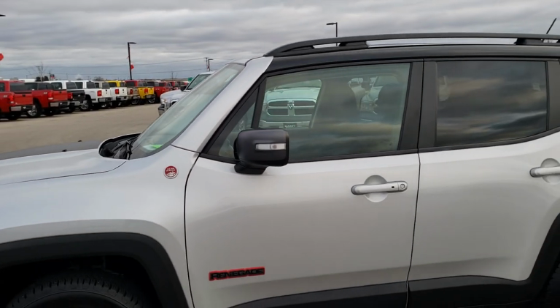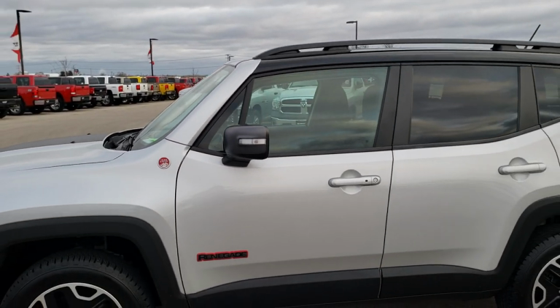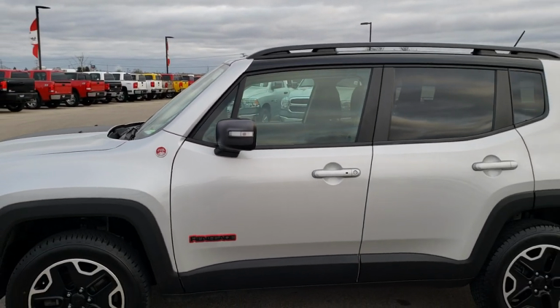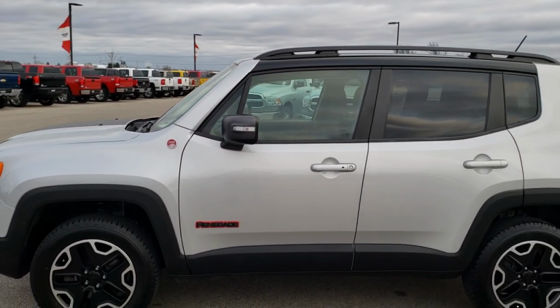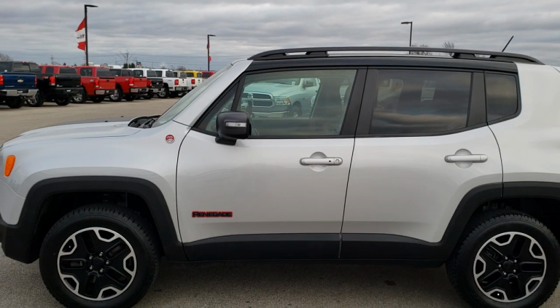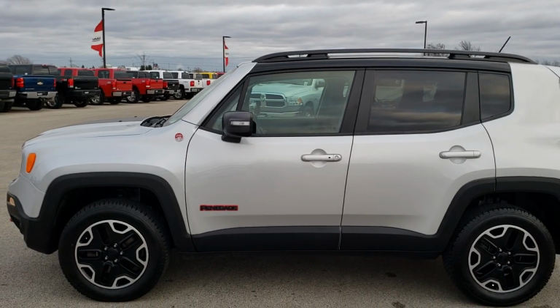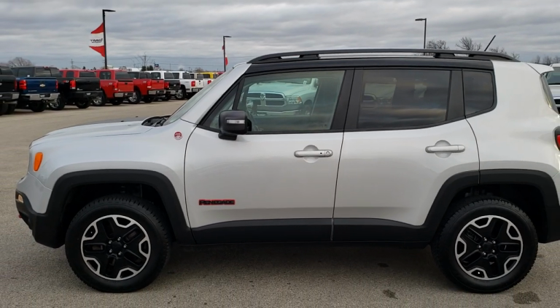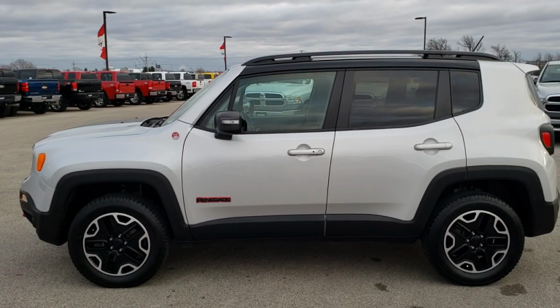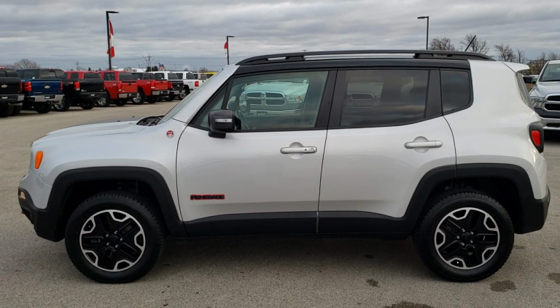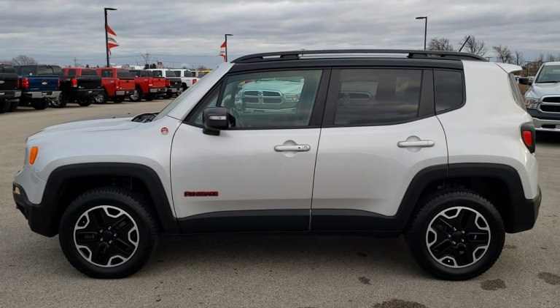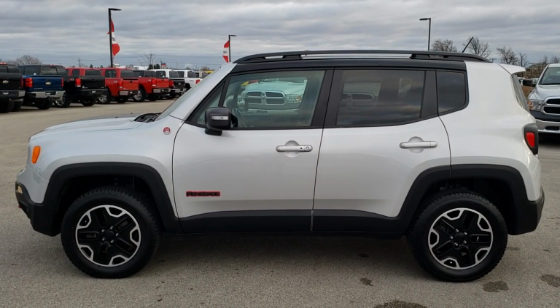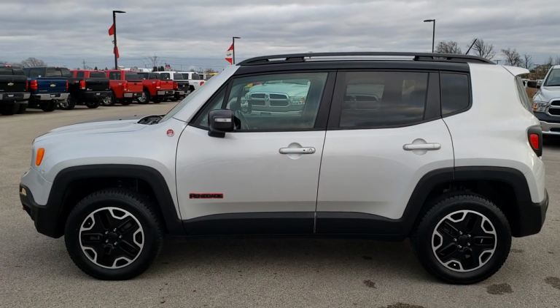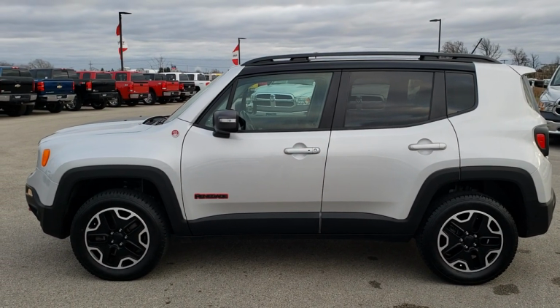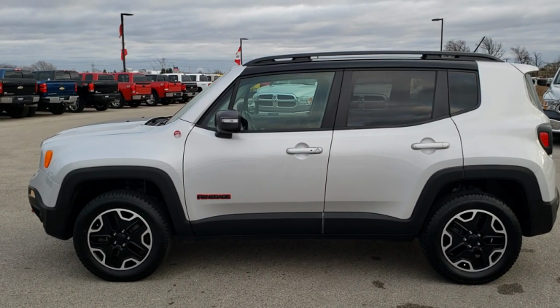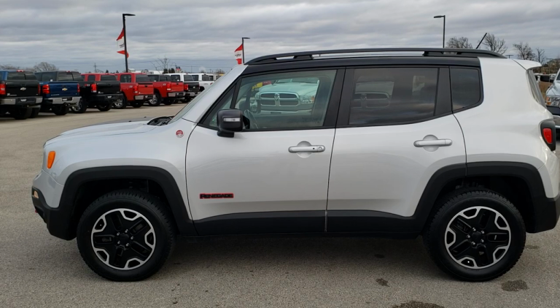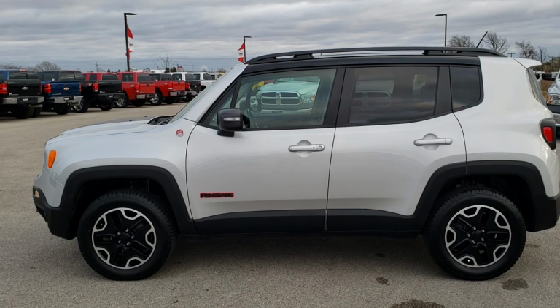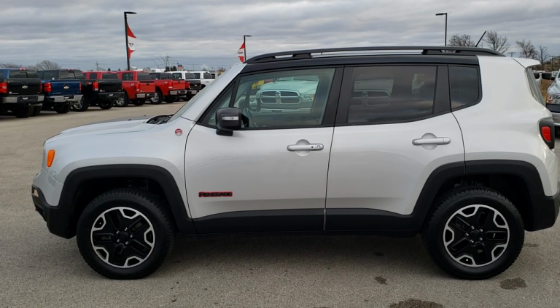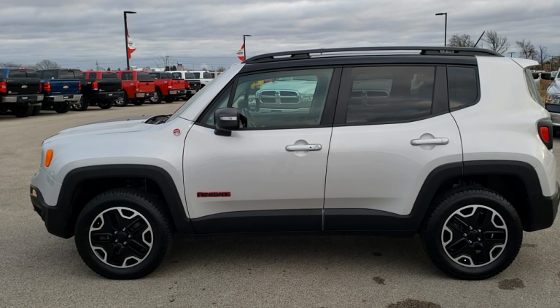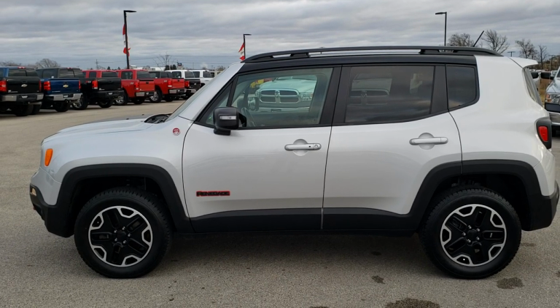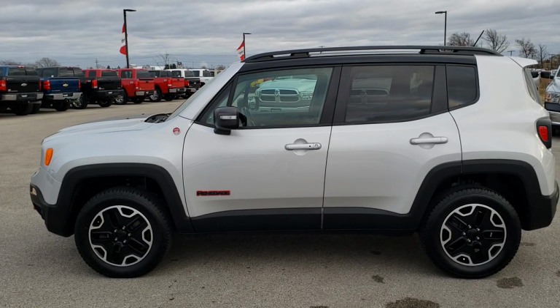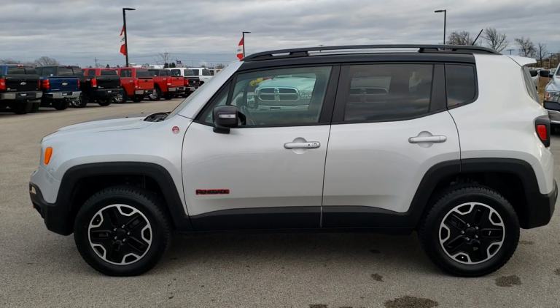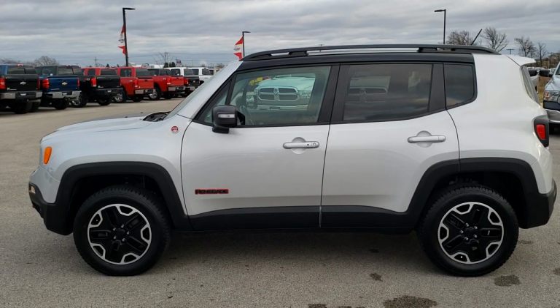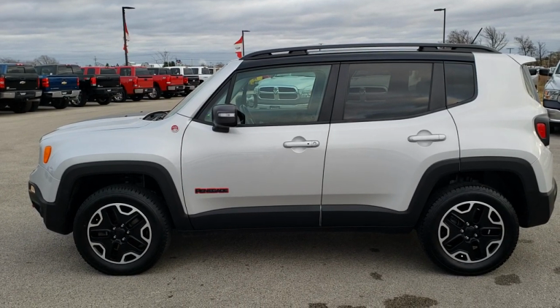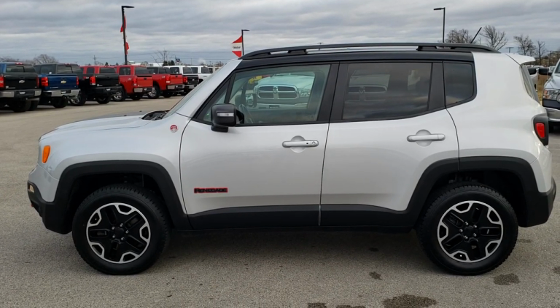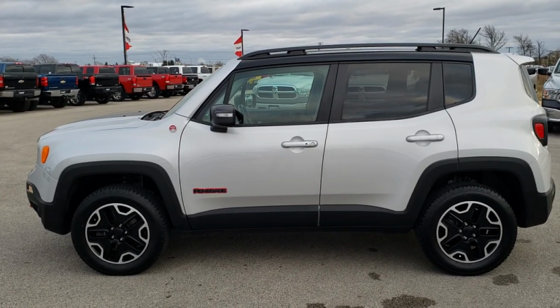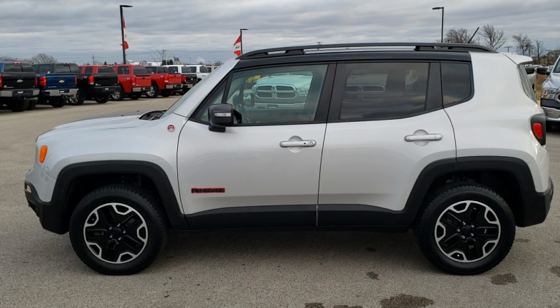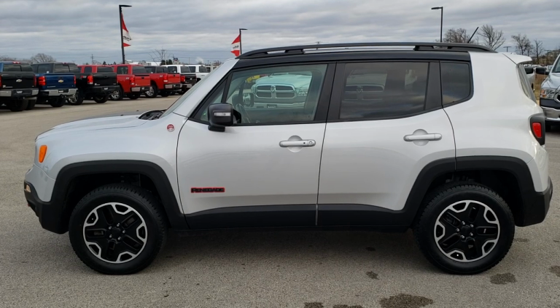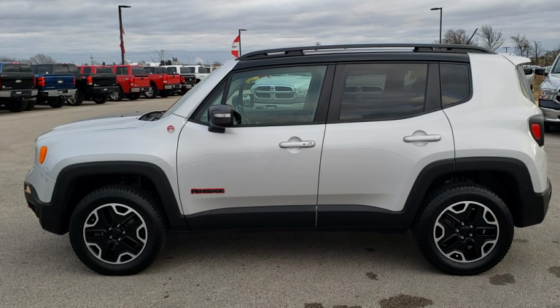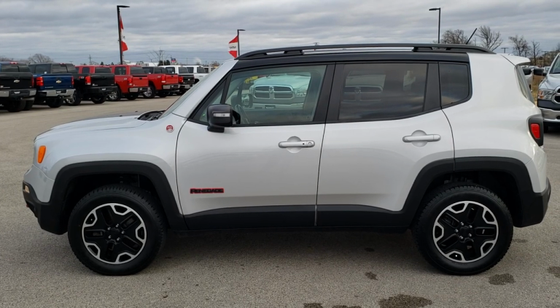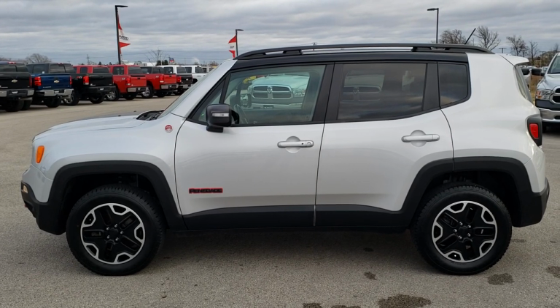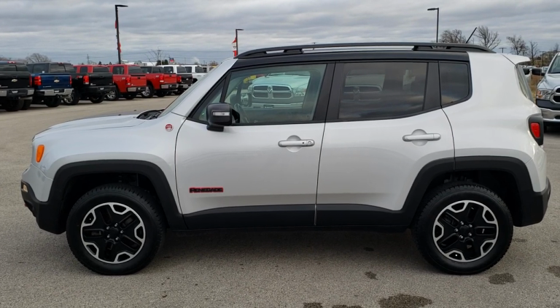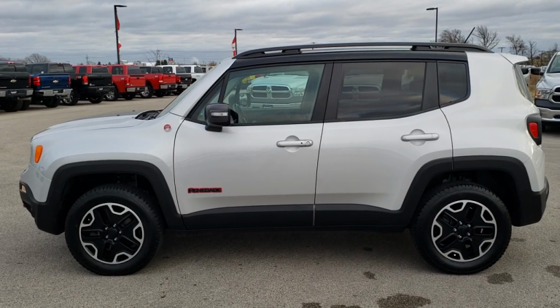To see more pictures of this Jeep or one of our other 450 new and used cars, trucks, SUVs, minivans, Wranglers — you name it — go to our website at www.summitauto.com. Full pictures and descriptions of every single vehicle on our lot, plus videos of every single used vehicle, all at summitauto.com.